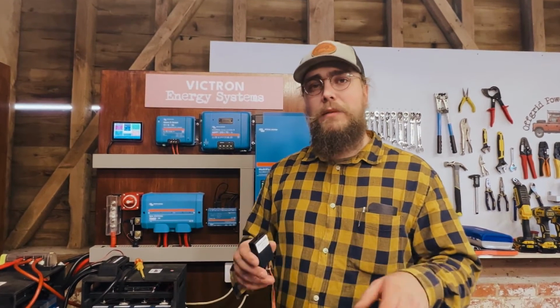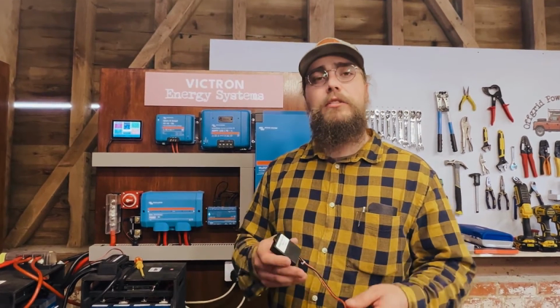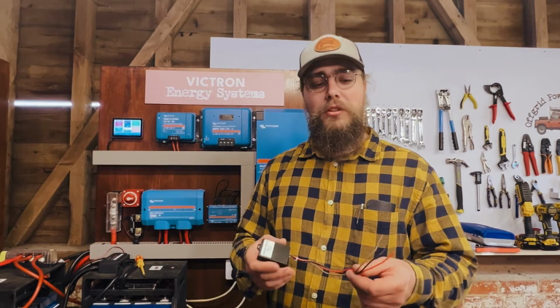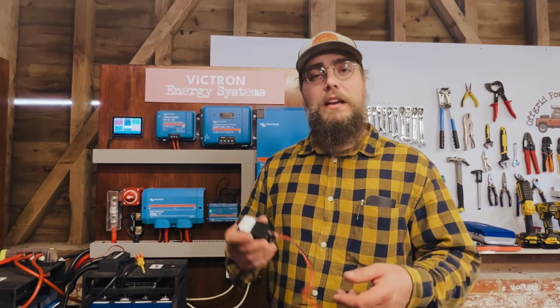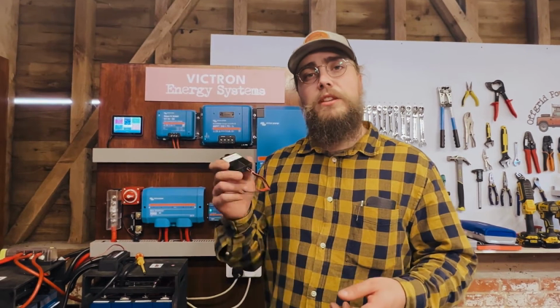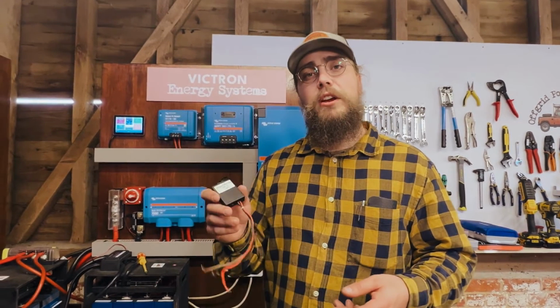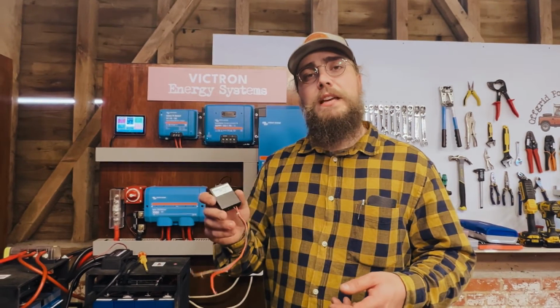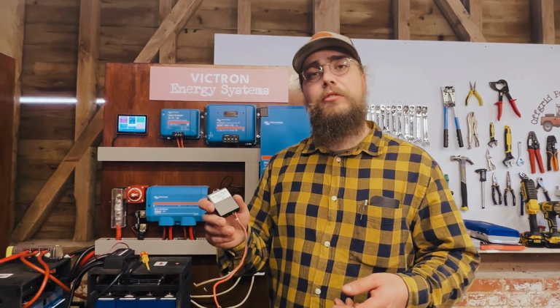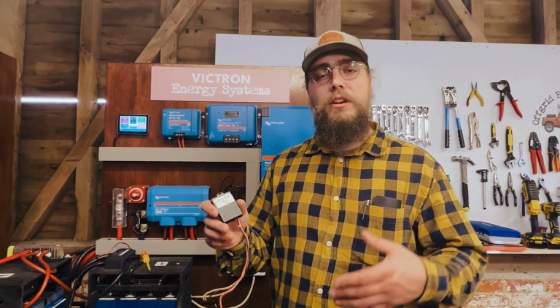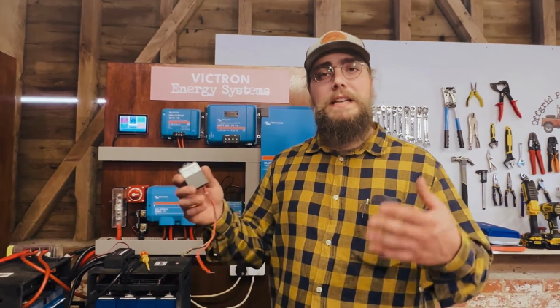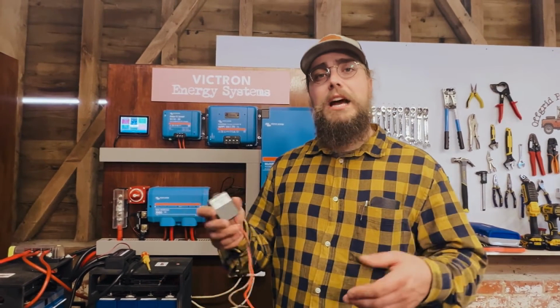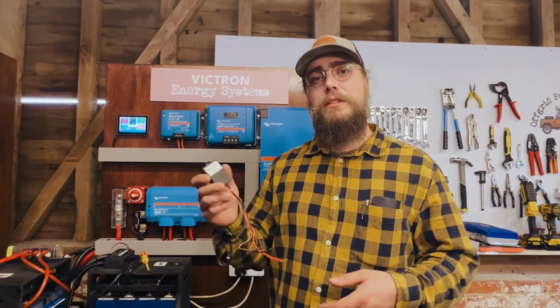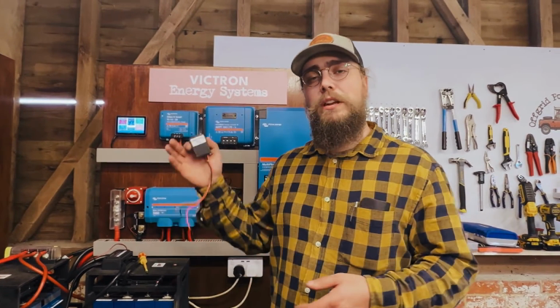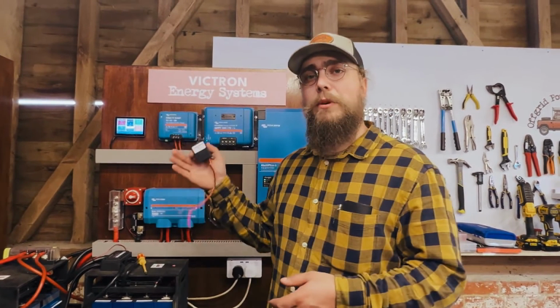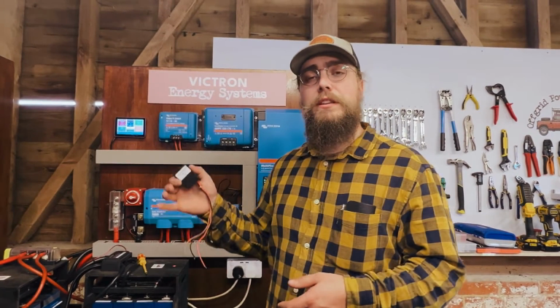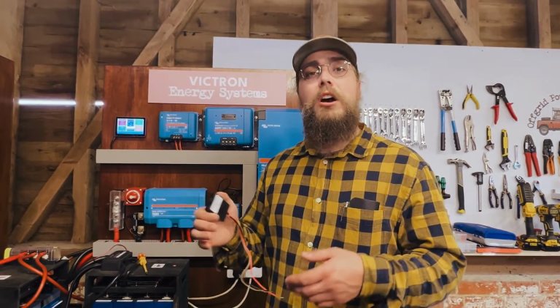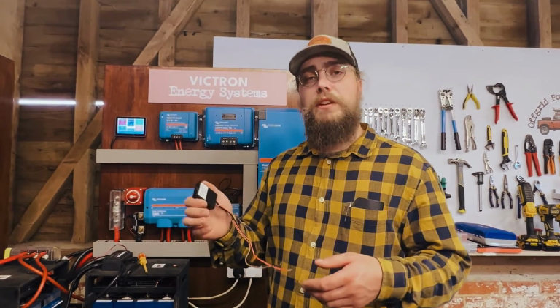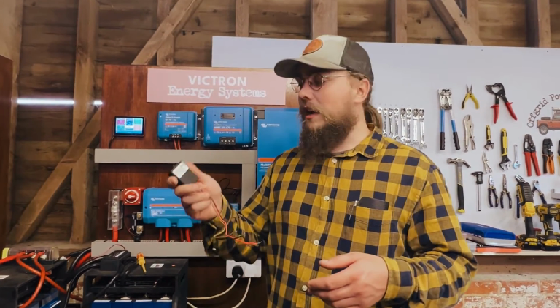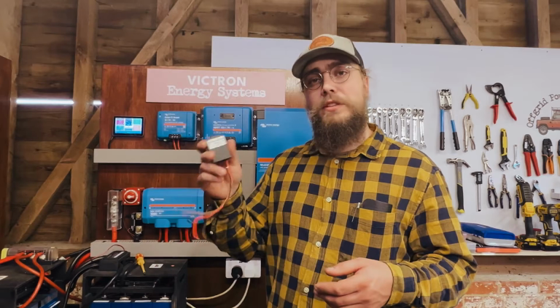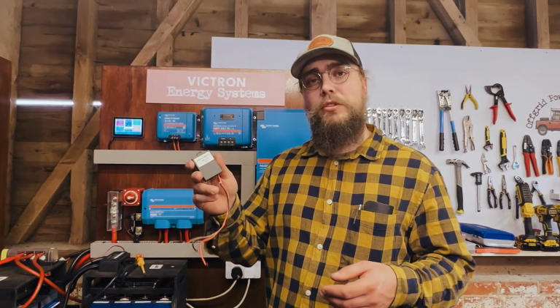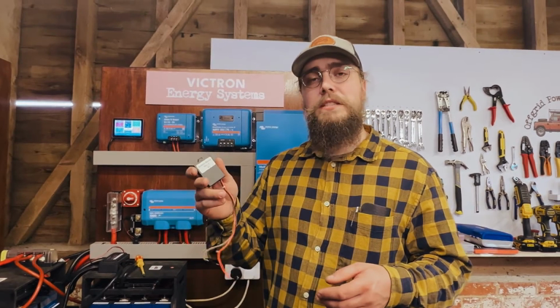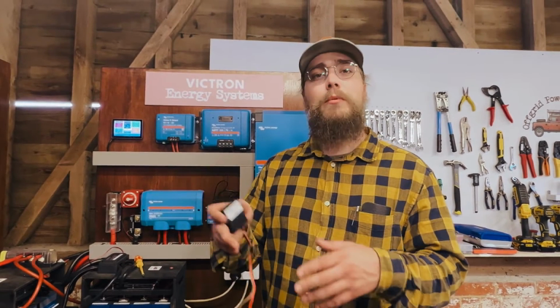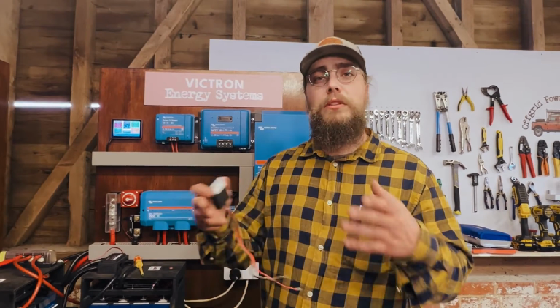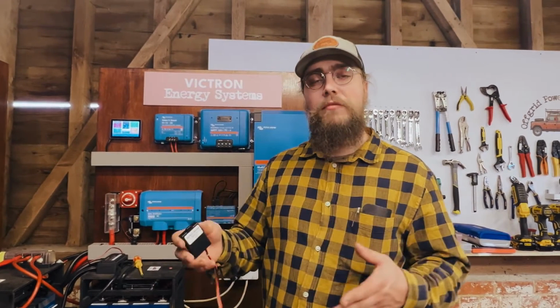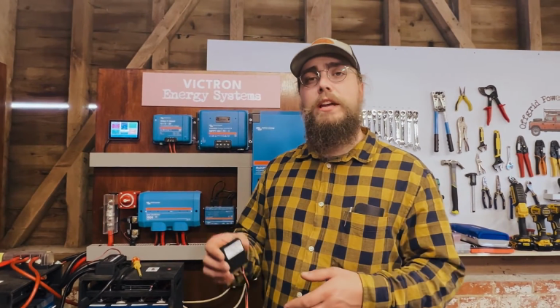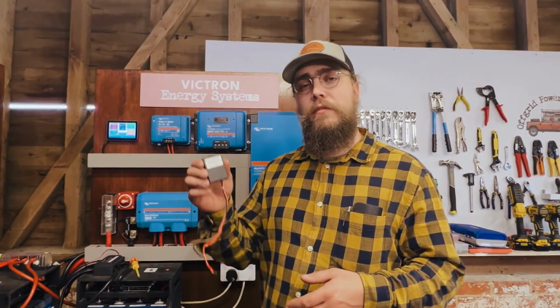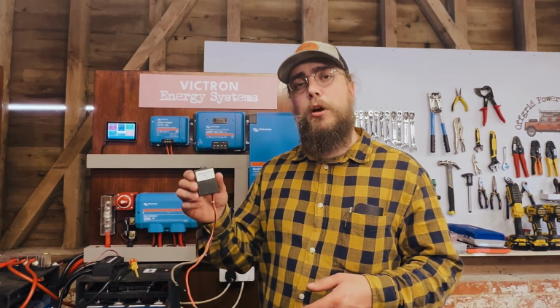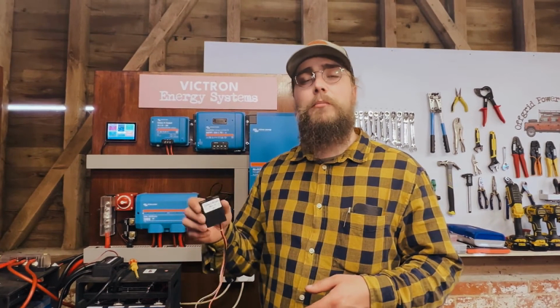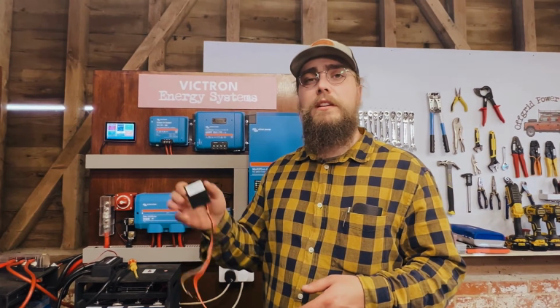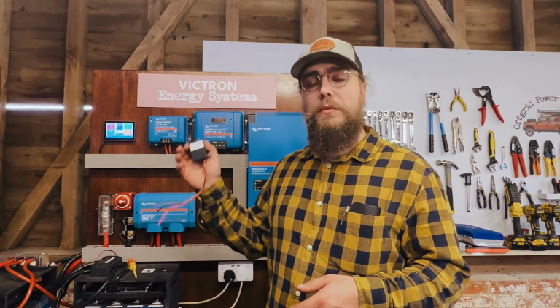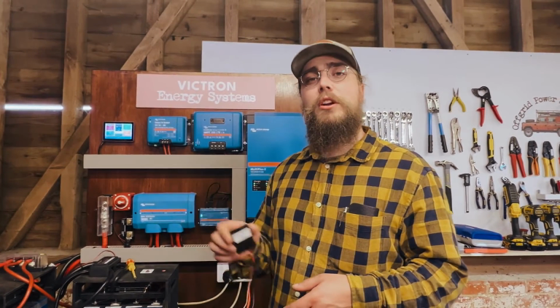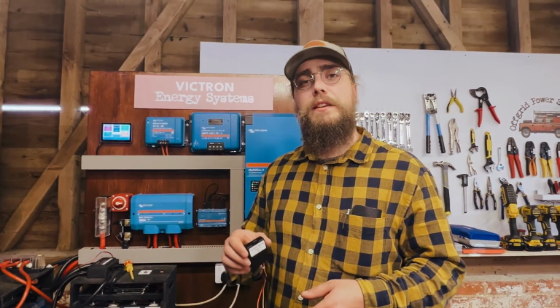It's very easy to install — anybody could do it. In this video I'm going to take you through exactly how you install it. I've installed two of these today; we install them every week, they're a very popular product, so I'm going to show you how it's done.